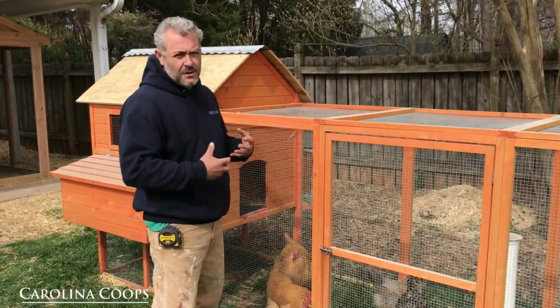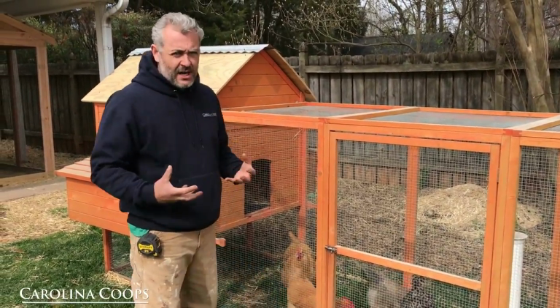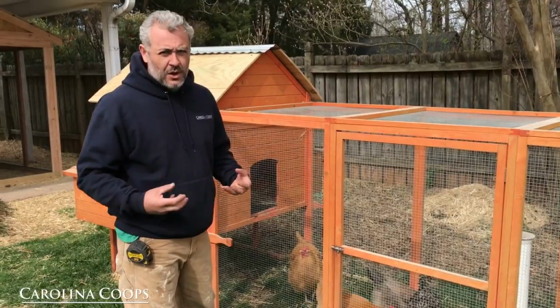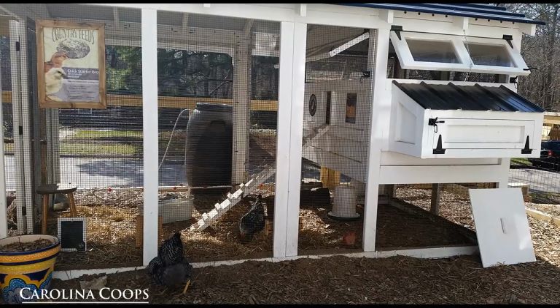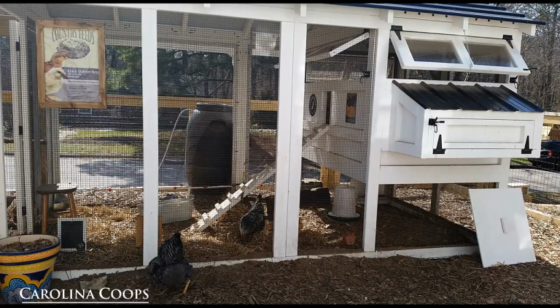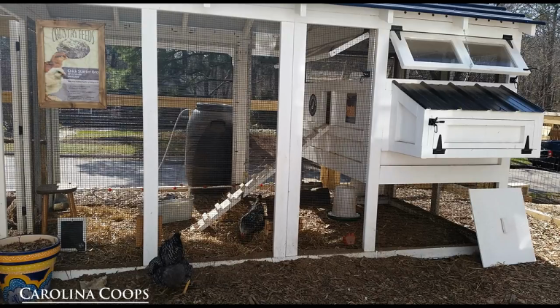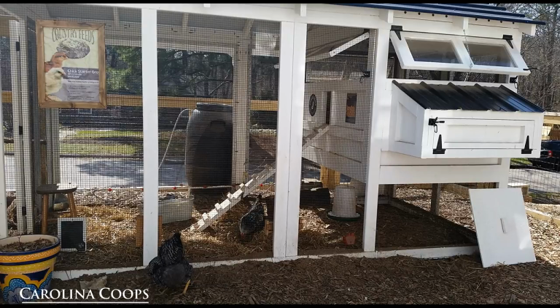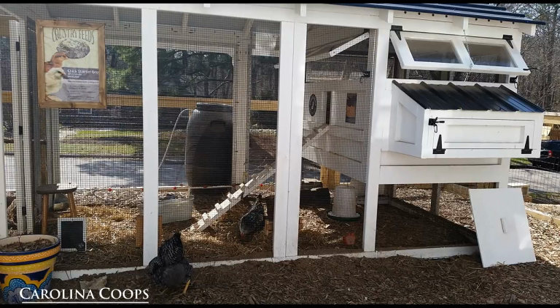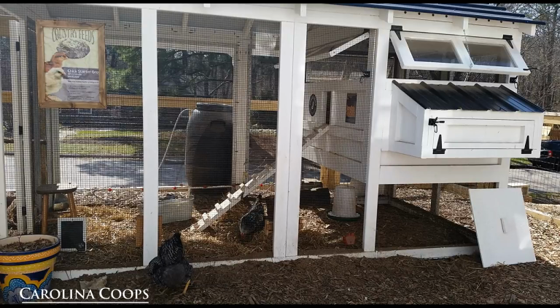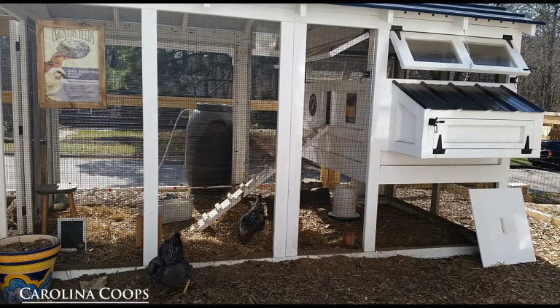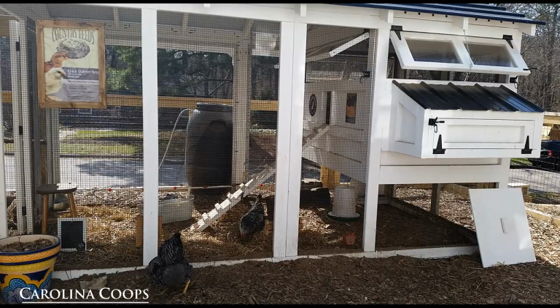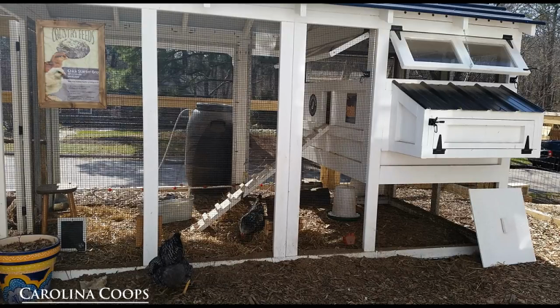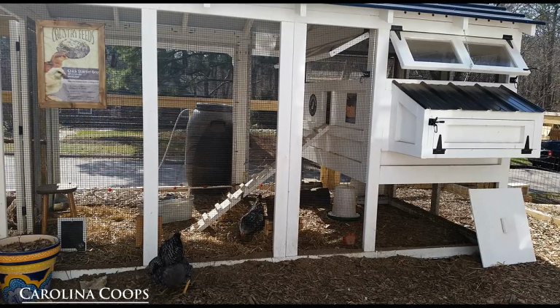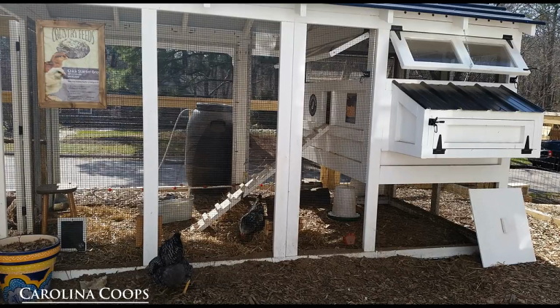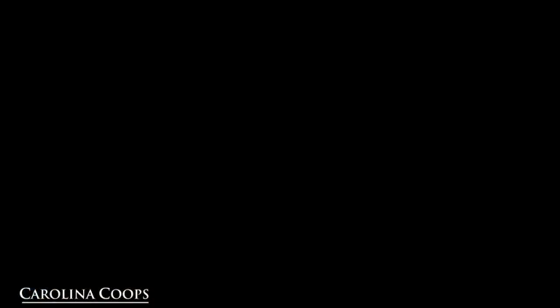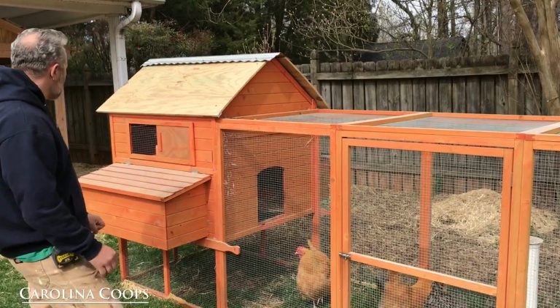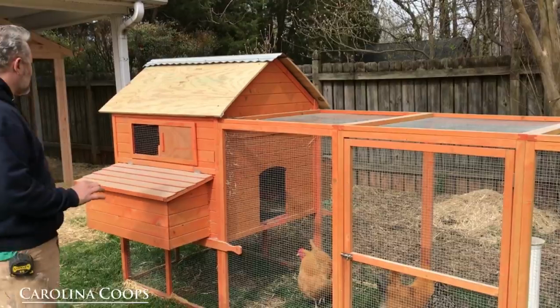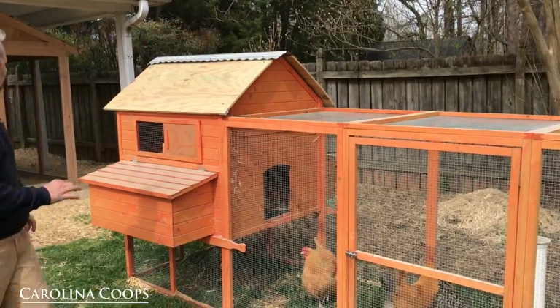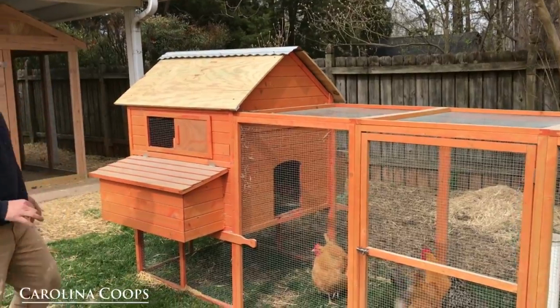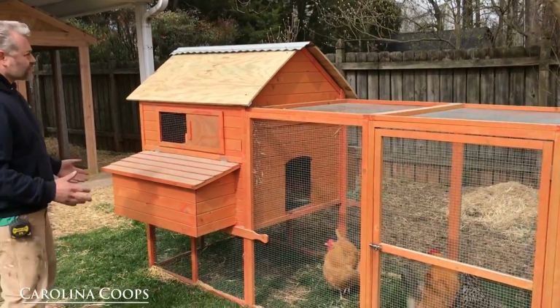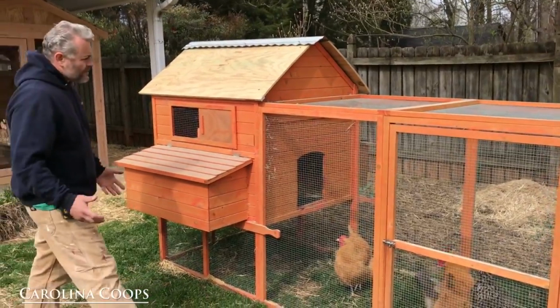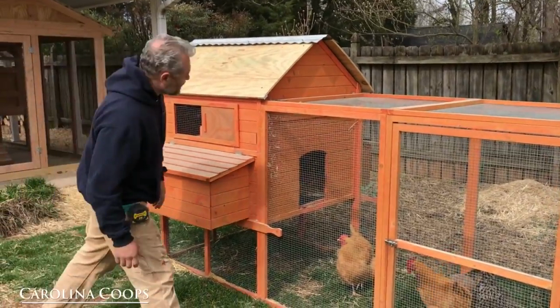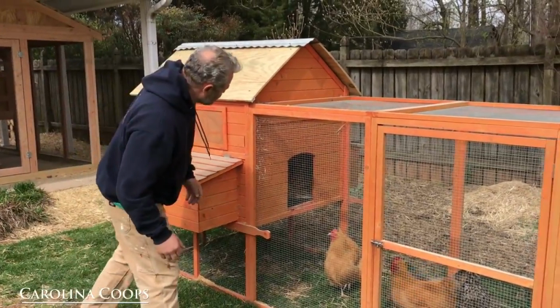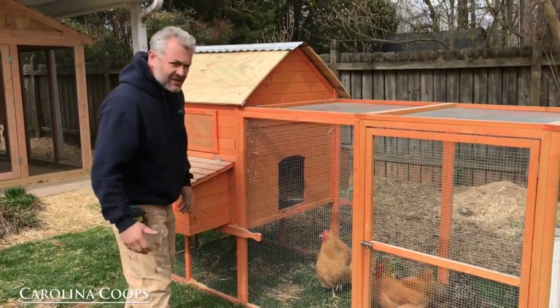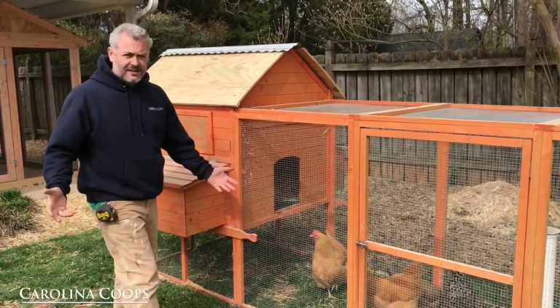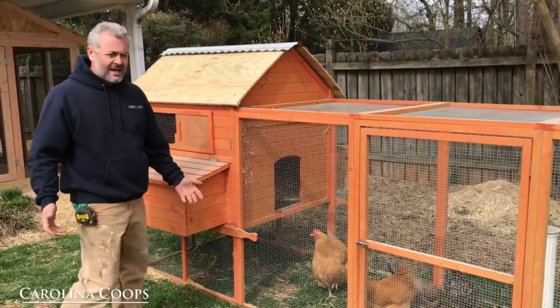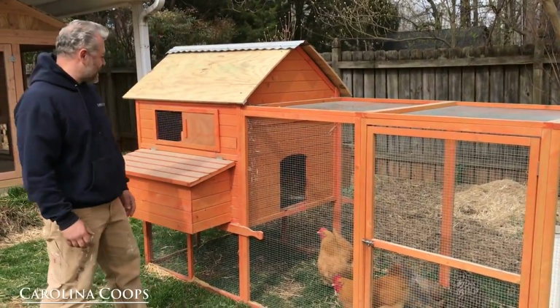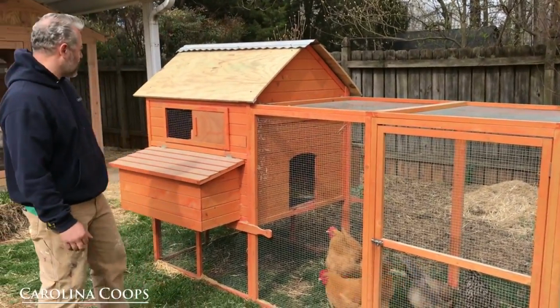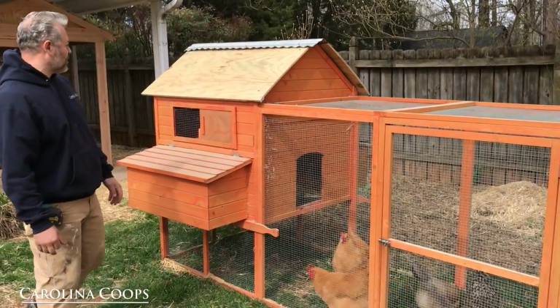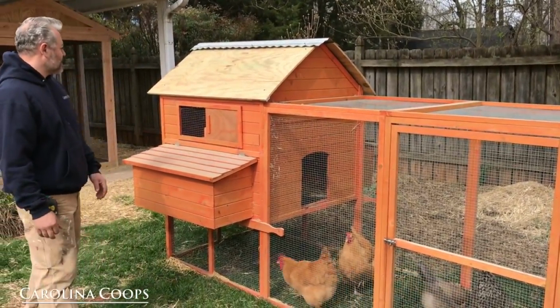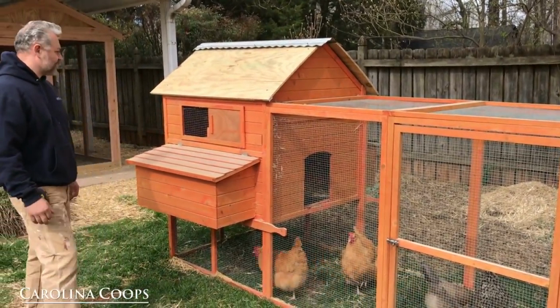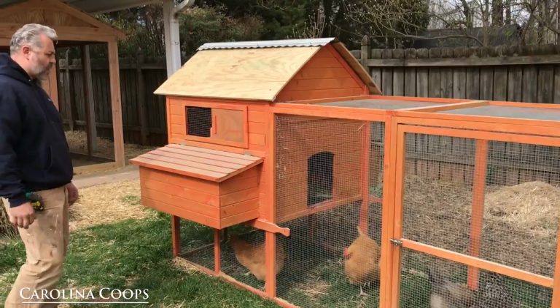Versus our black hardware cloth — it absorbs the light and makes it really nice to see through so you can see your girls. Also, ventilation just sucks on these hen houses. It's absolutely horrible. They're very small.